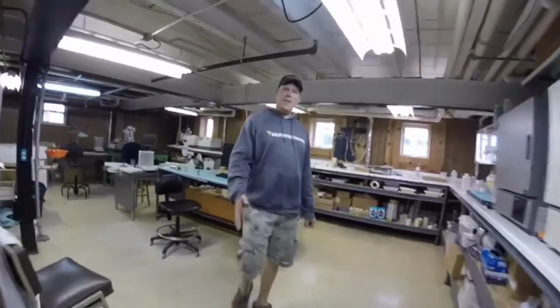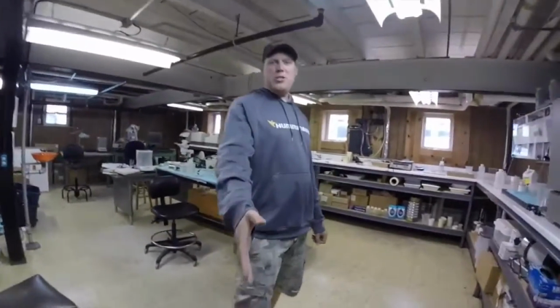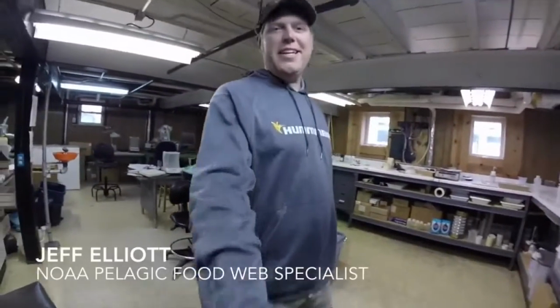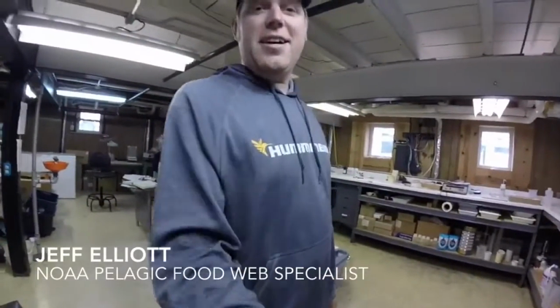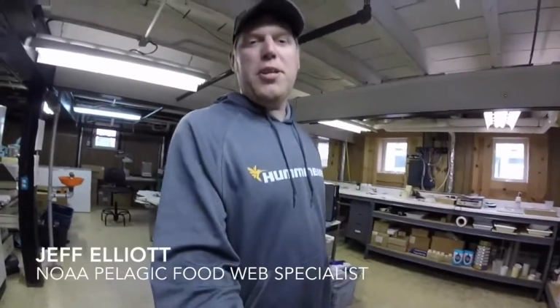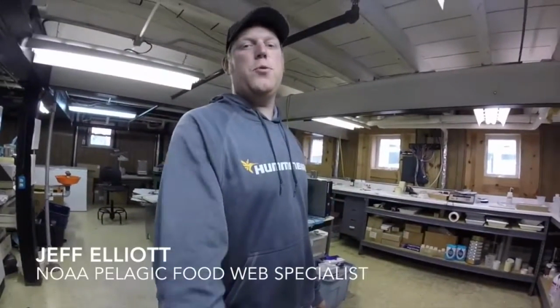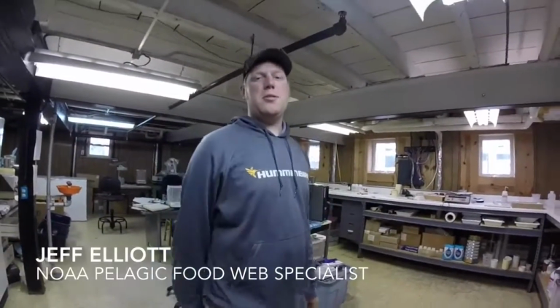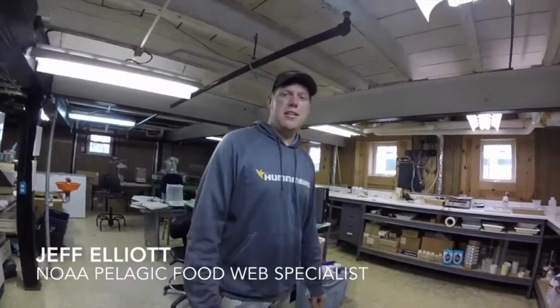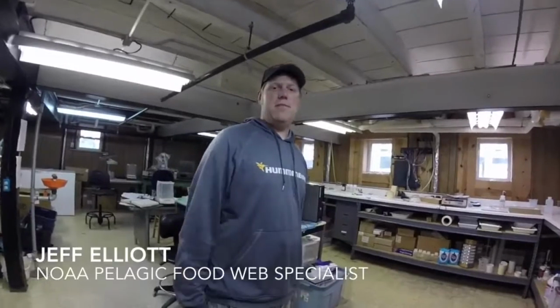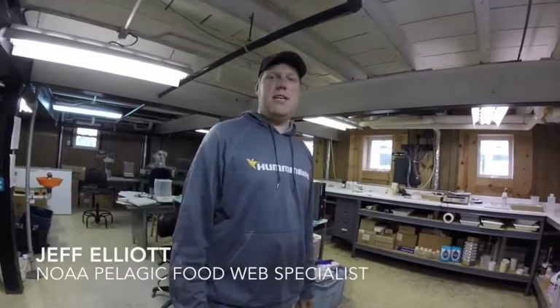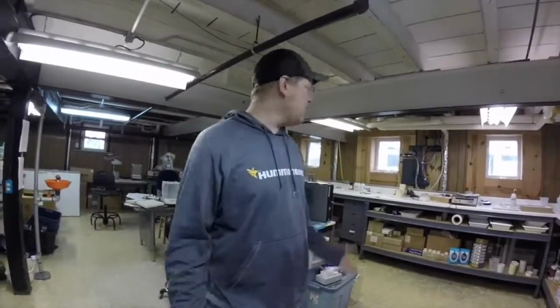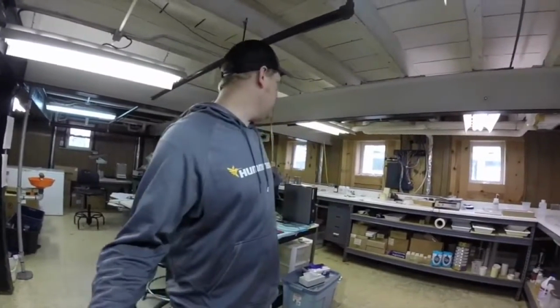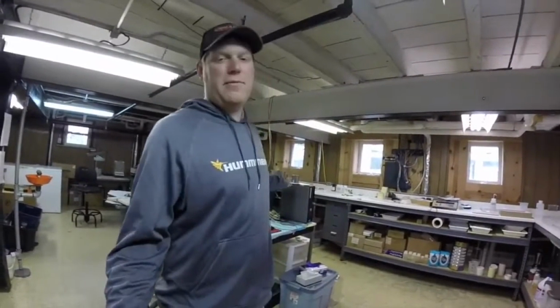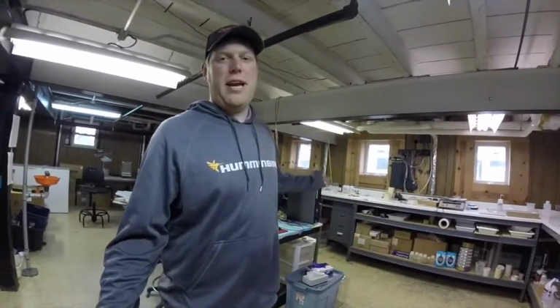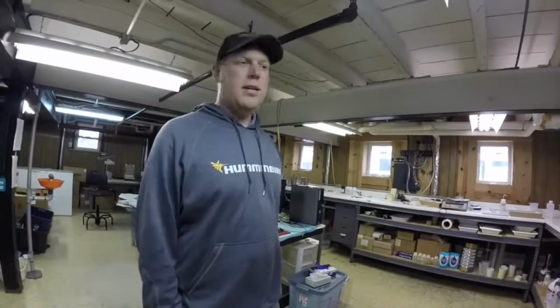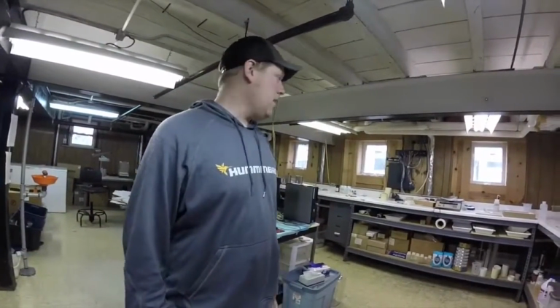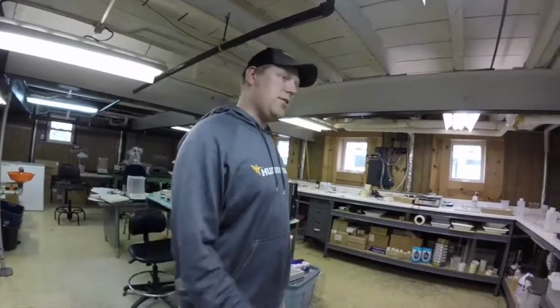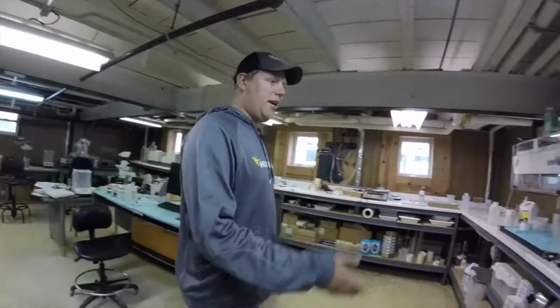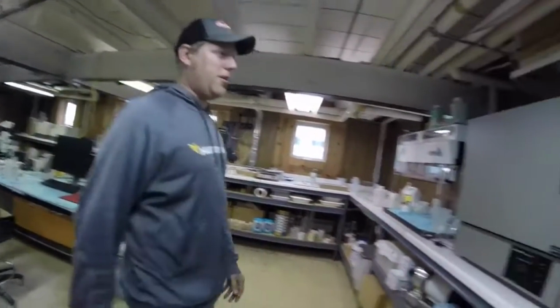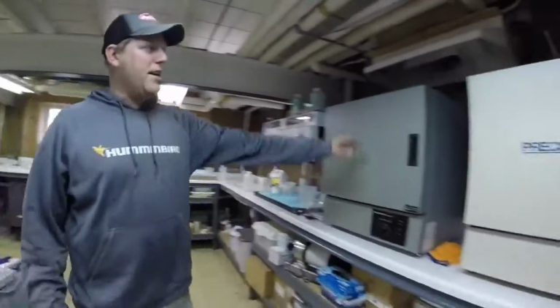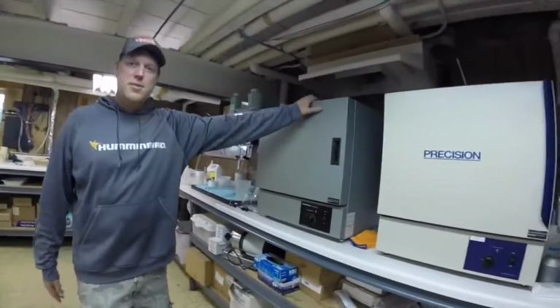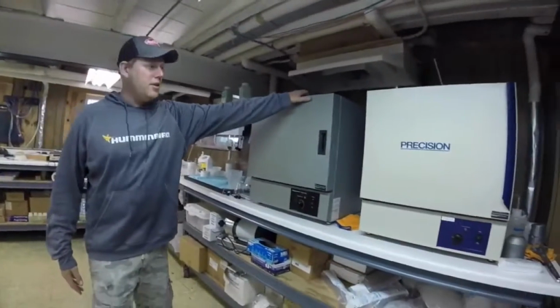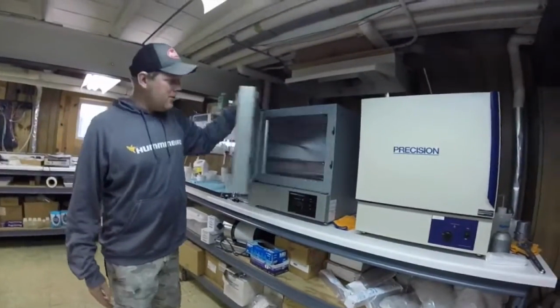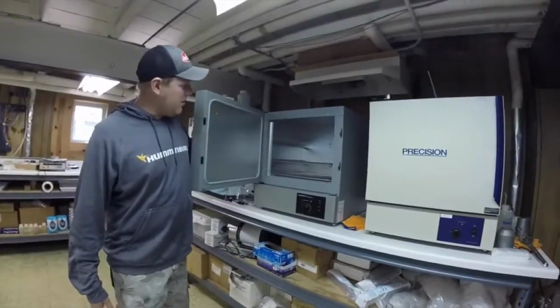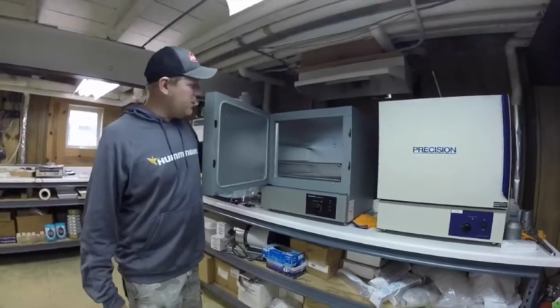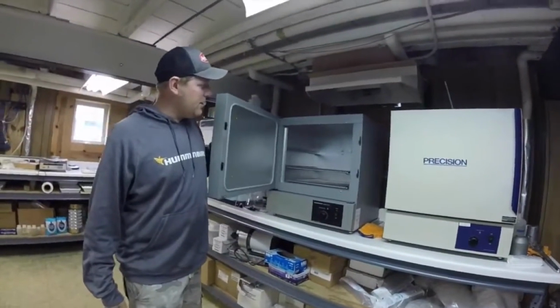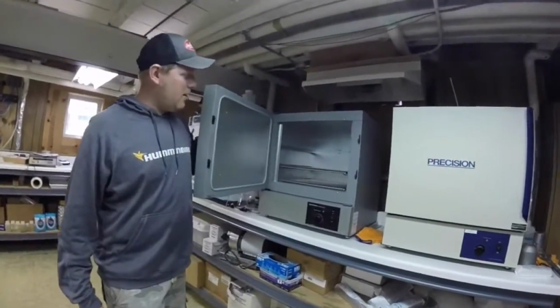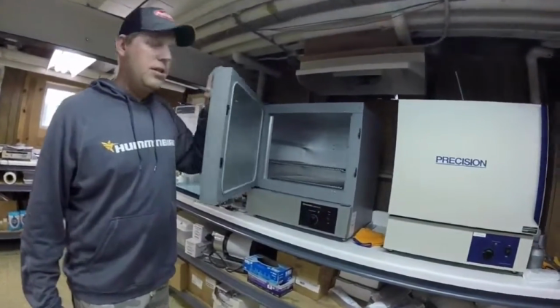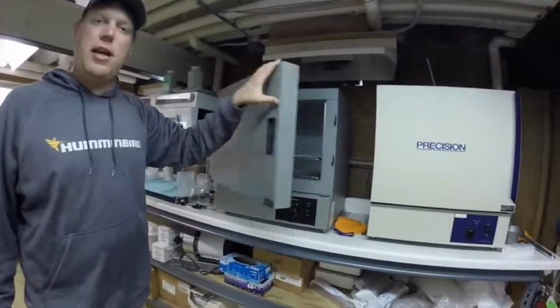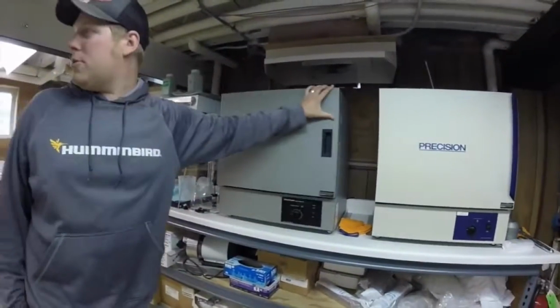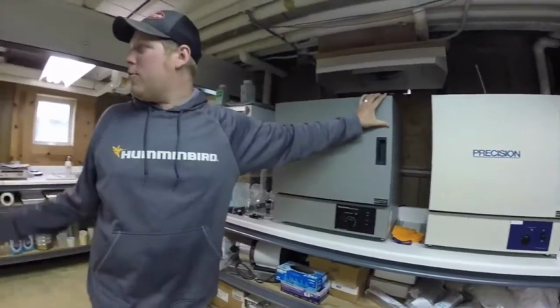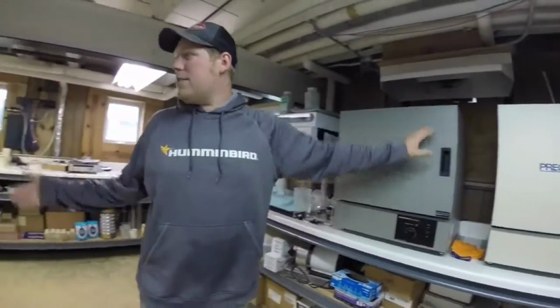Hi, I'm Jeff Elliott. I'm the Pelagic Food Web Specialist at the Lake Michigan Field Station, and this is my fish lab. Starting right here, we have our drying ovens. We dry a lot of fish in these, and we use them for calorimetry later, which you'll see.